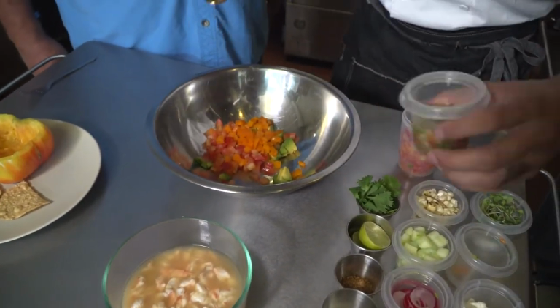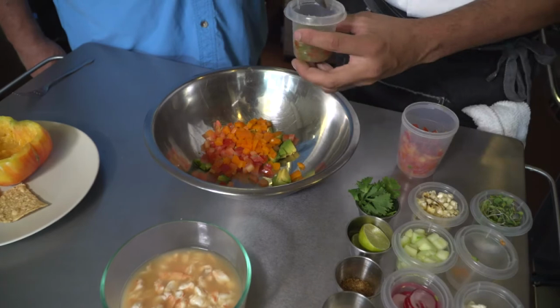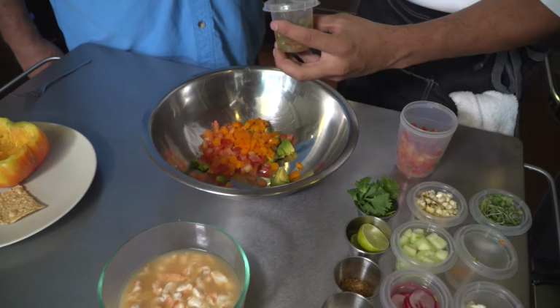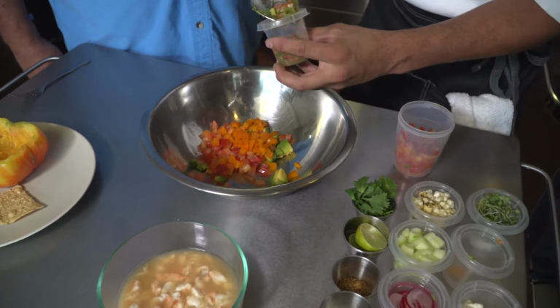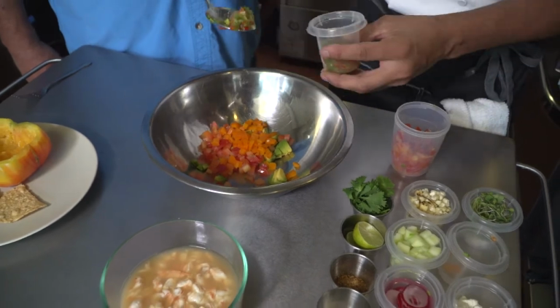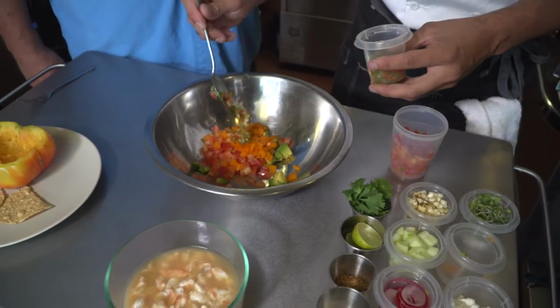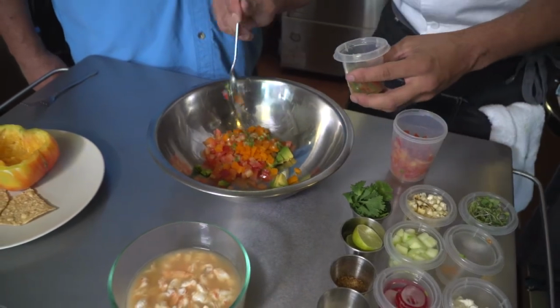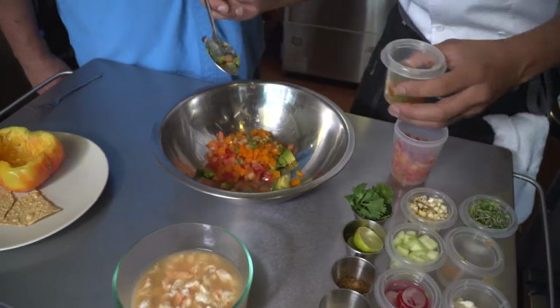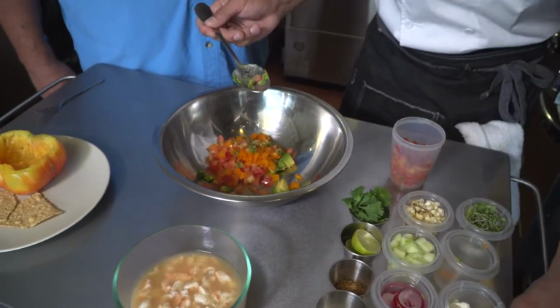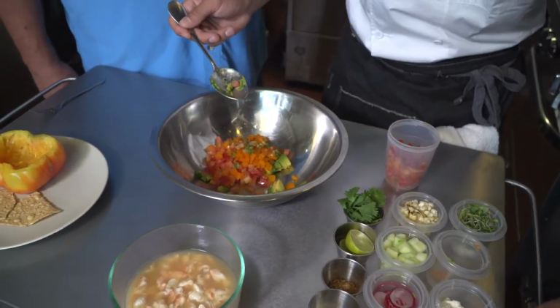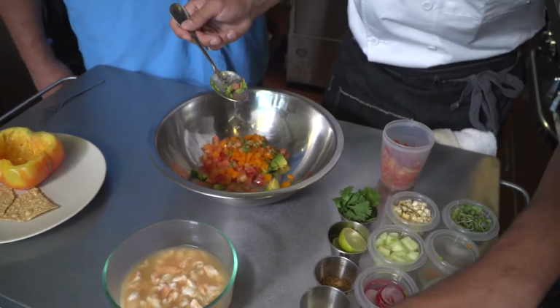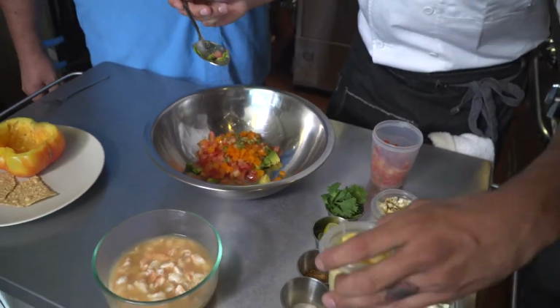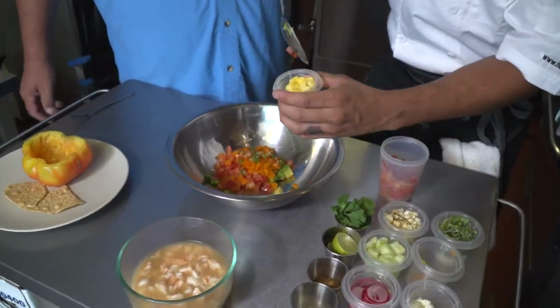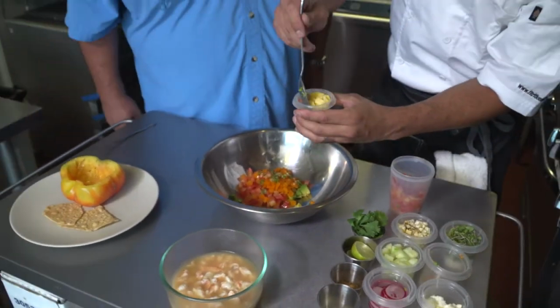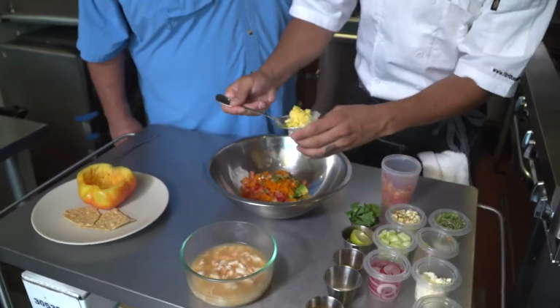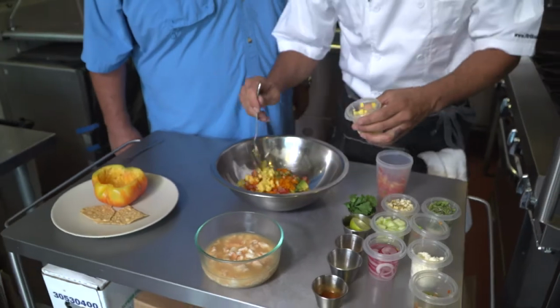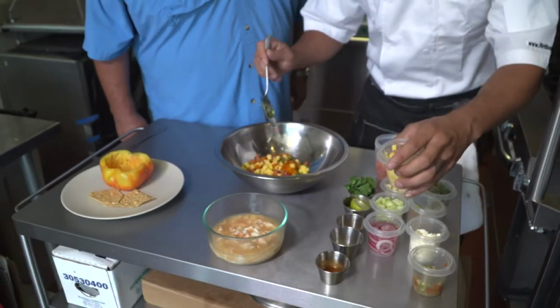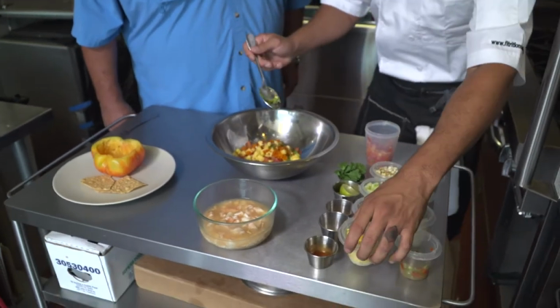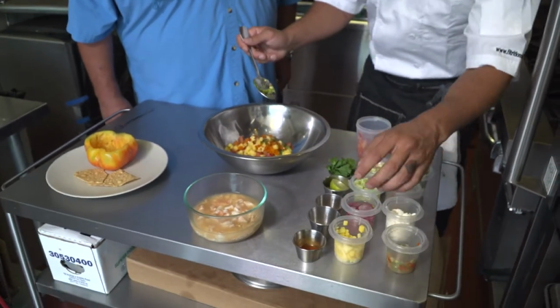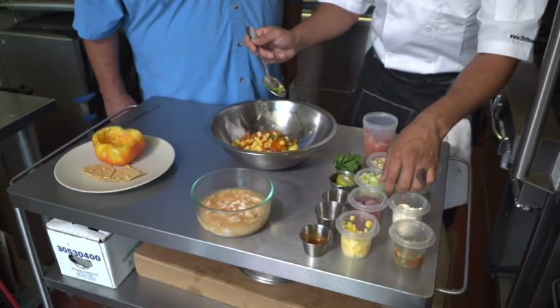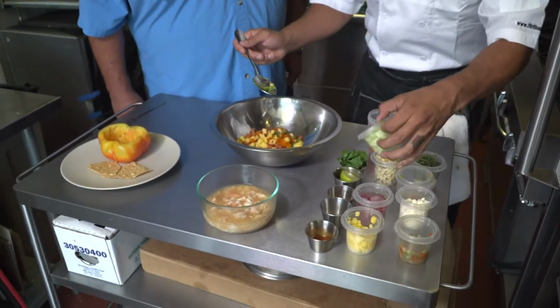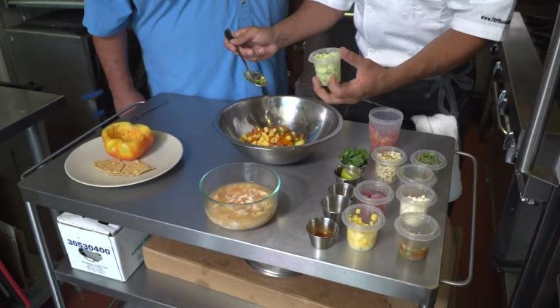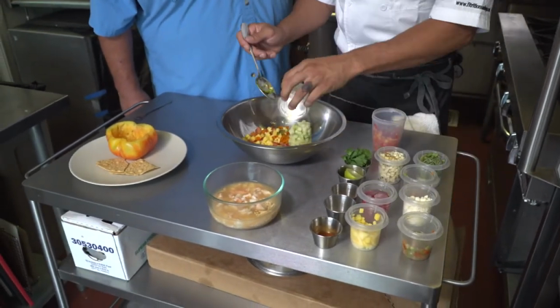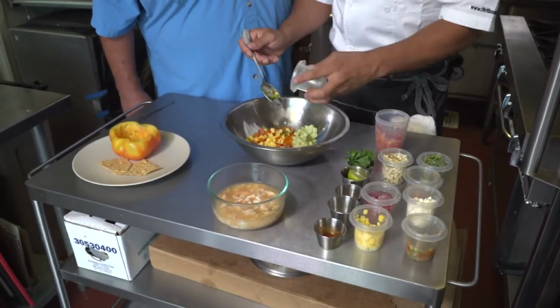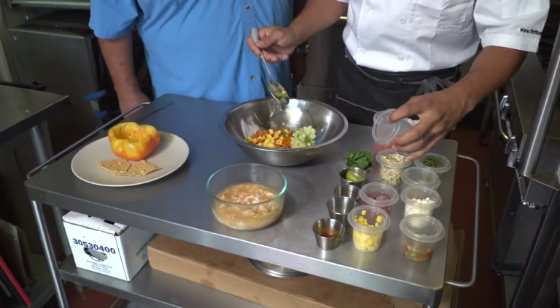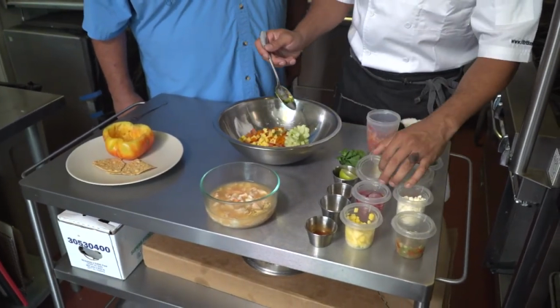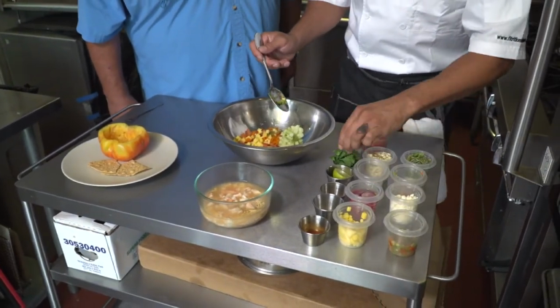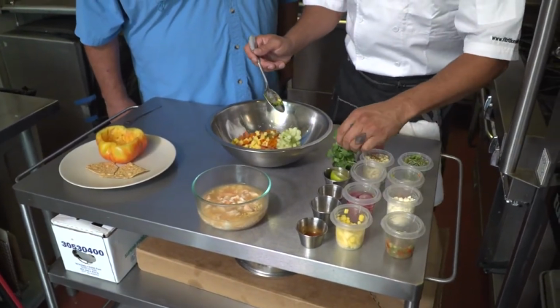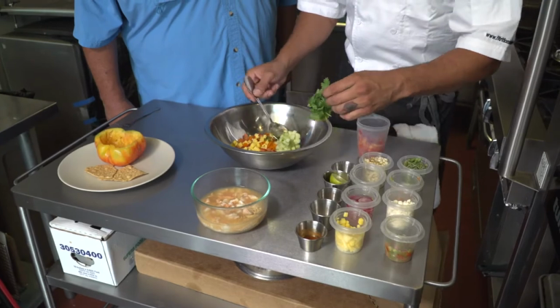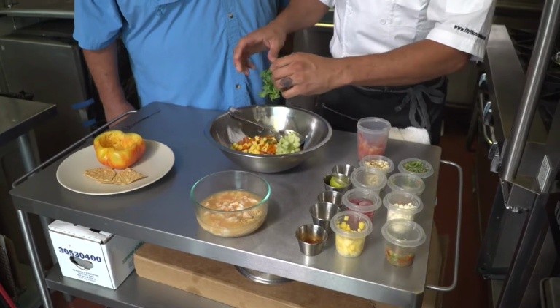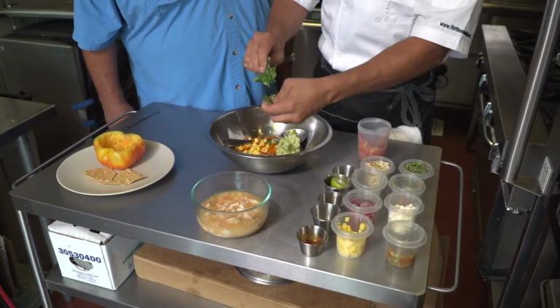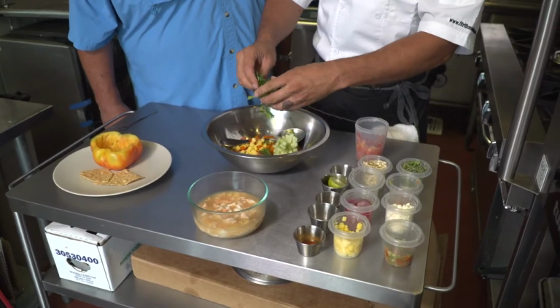How hot do you like it? It's never hot enough. Okay, perfect. We're gonna throw a little bit of mangoes inside too as well, then all of our cucumbers, and break up some cilantro.